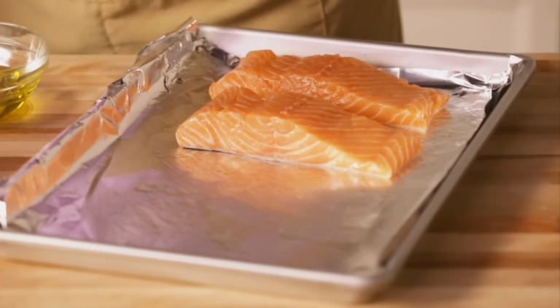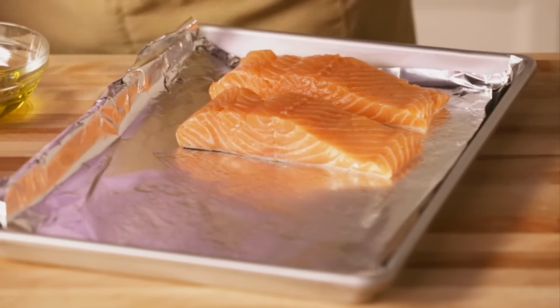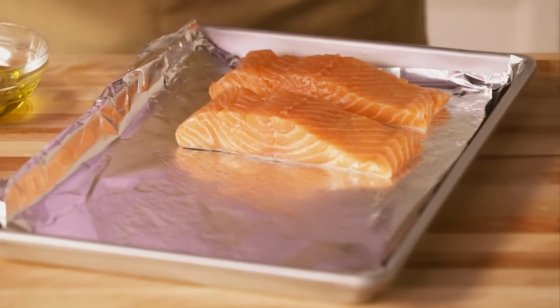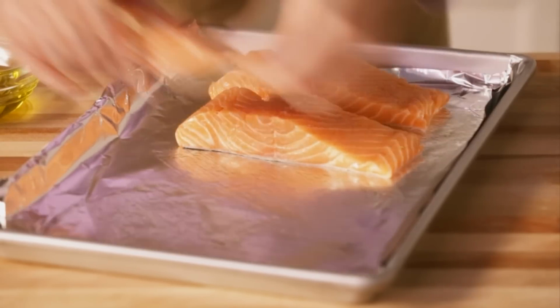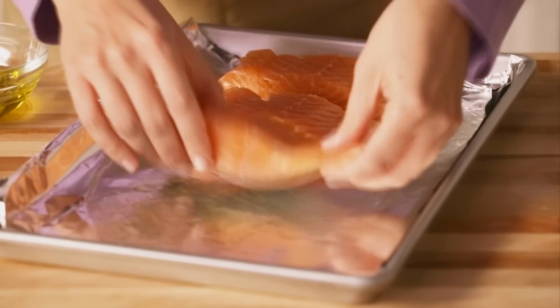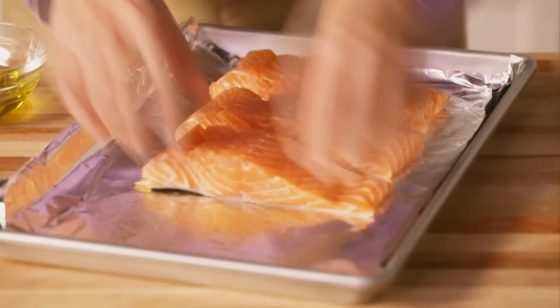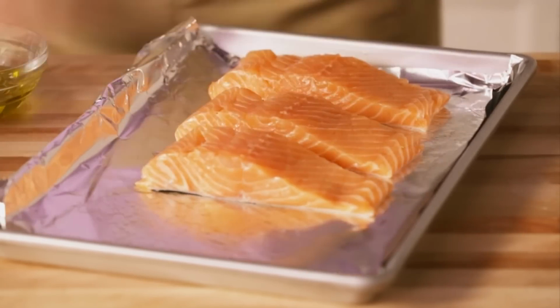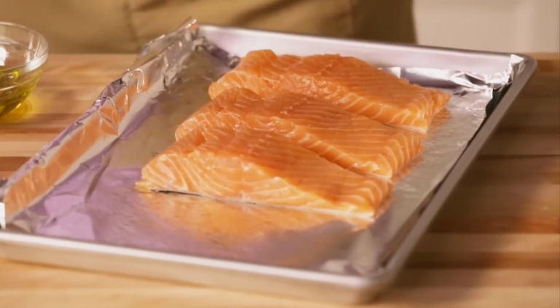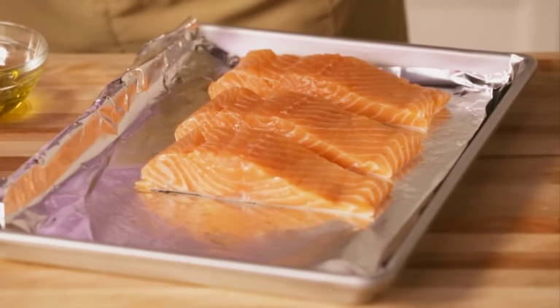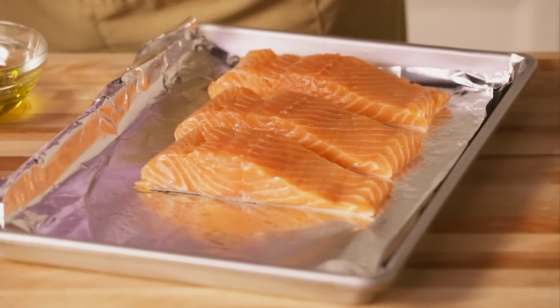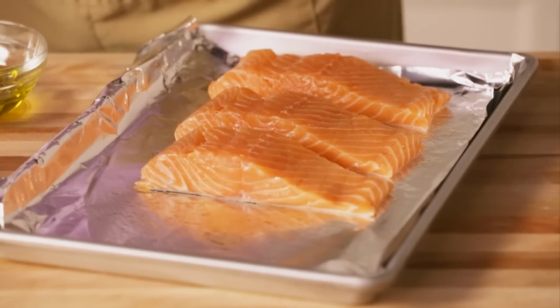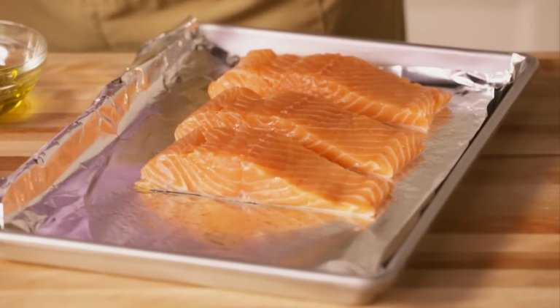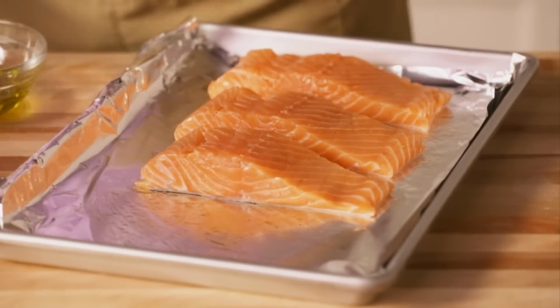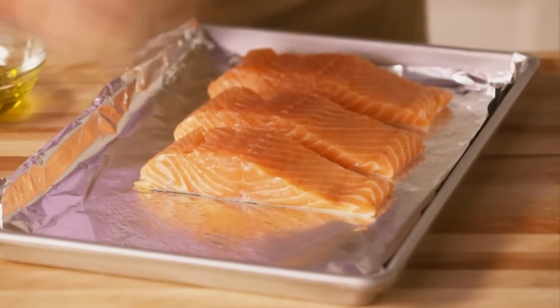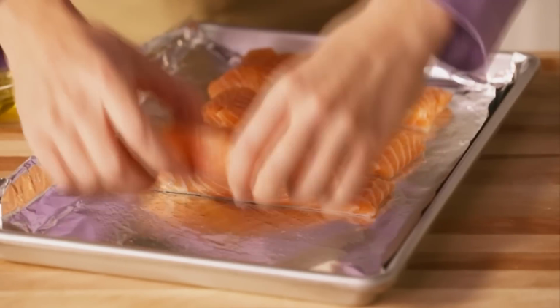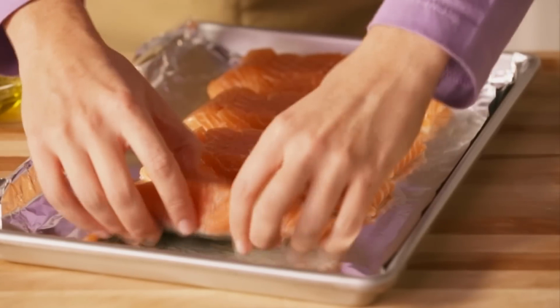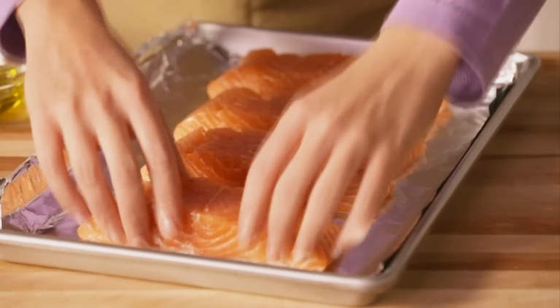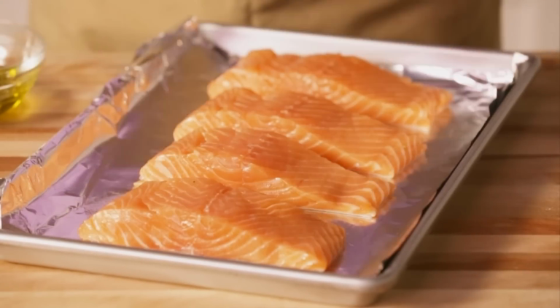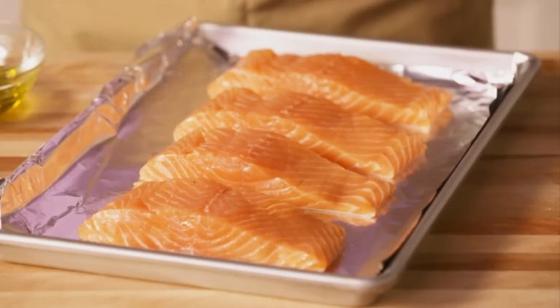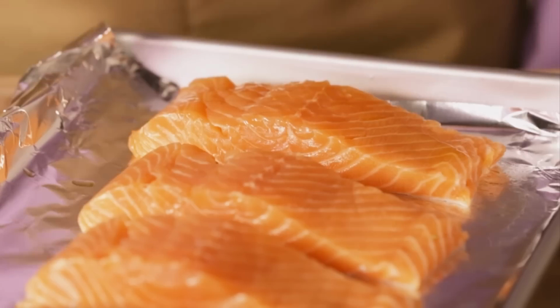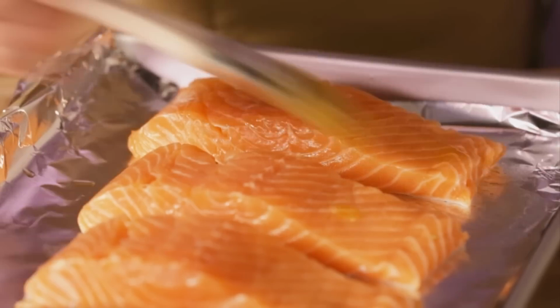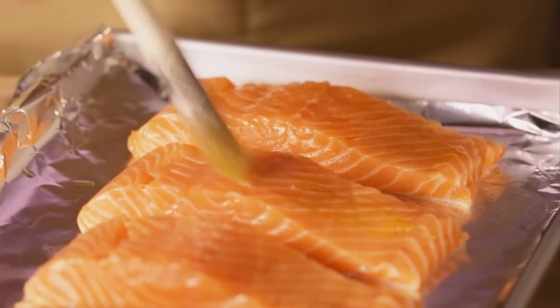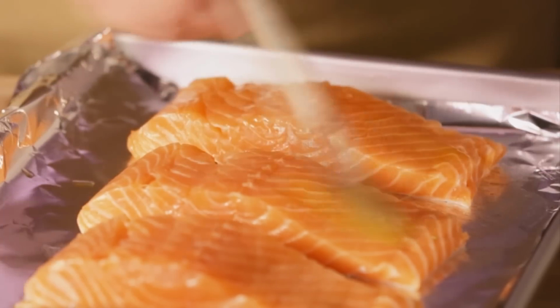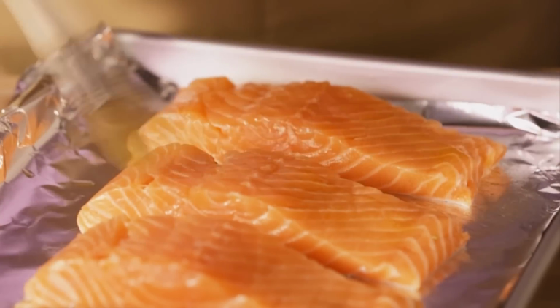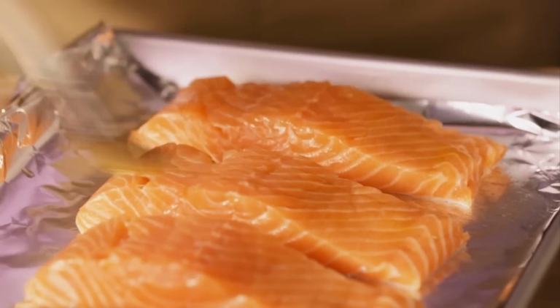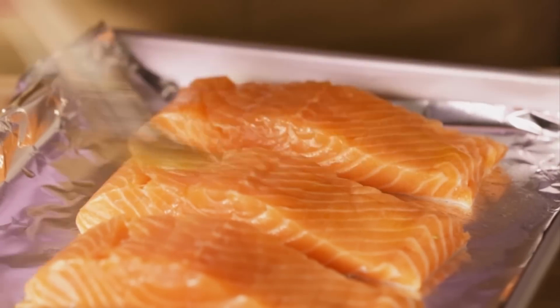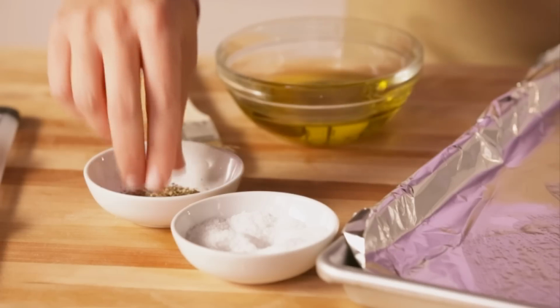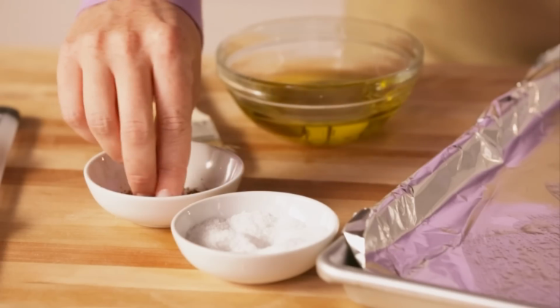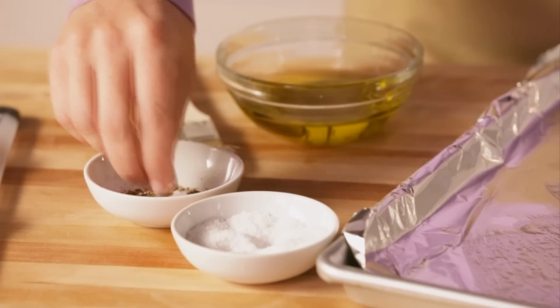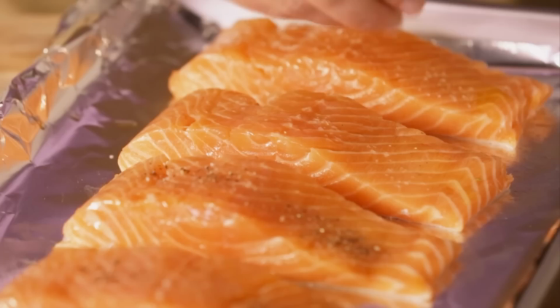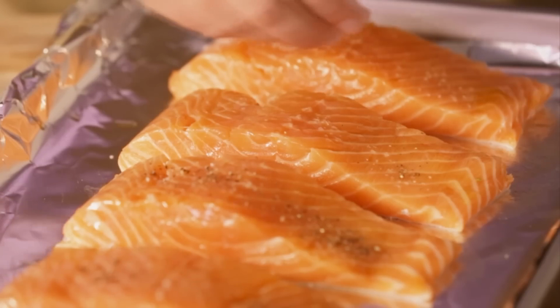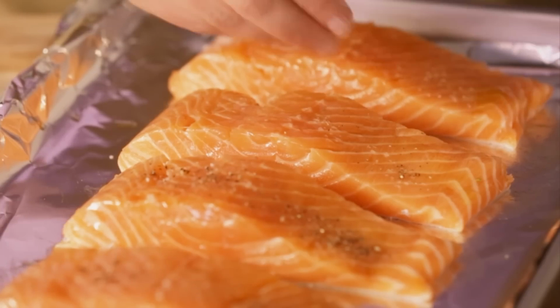Place the salmon skin side down in a greased, foil-lined, shallow baking pan. Brush the top lightly with olive oil and season with salt and pepper.